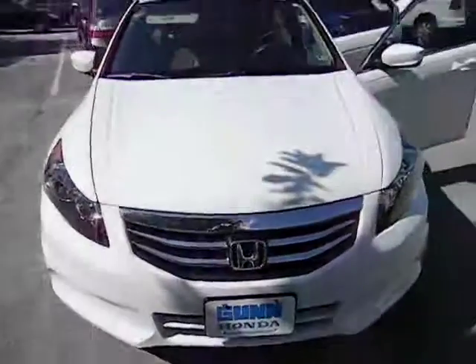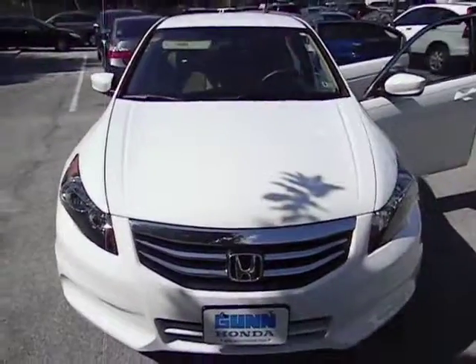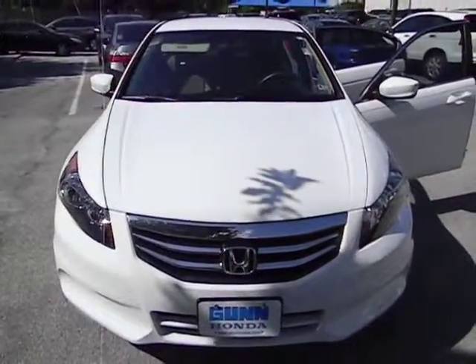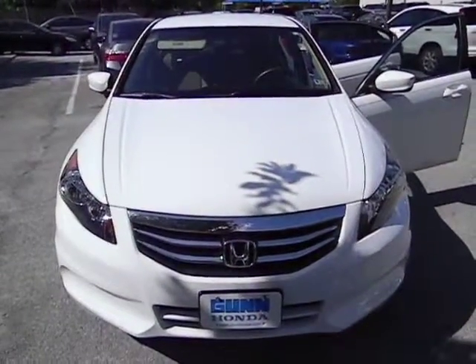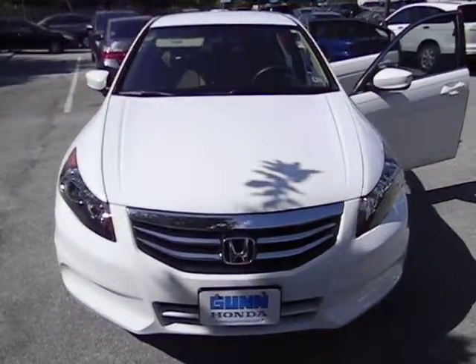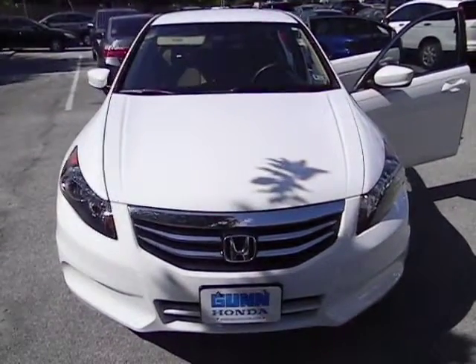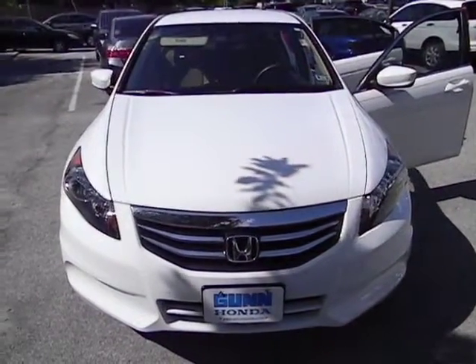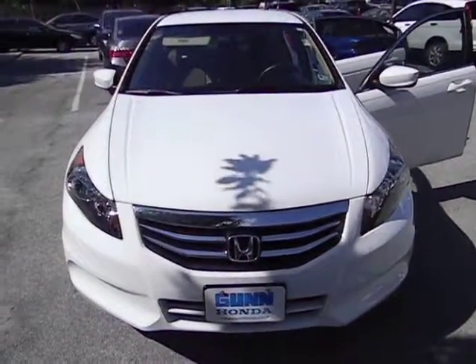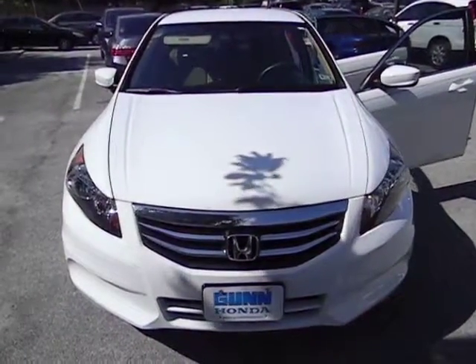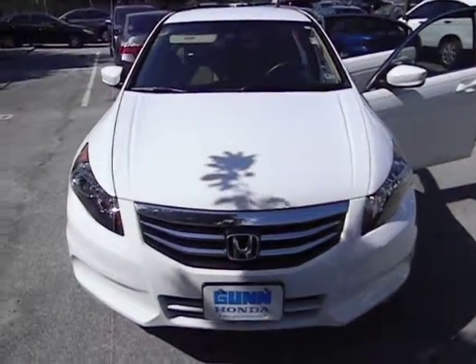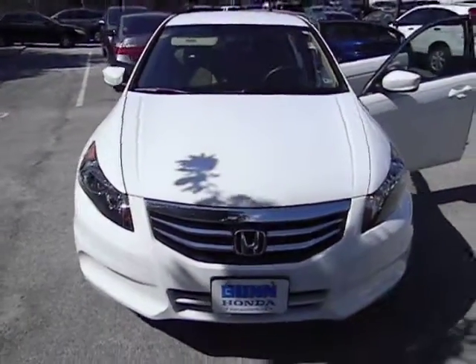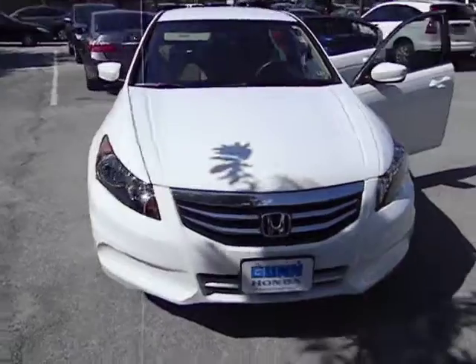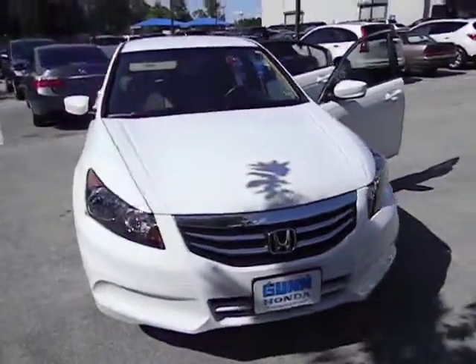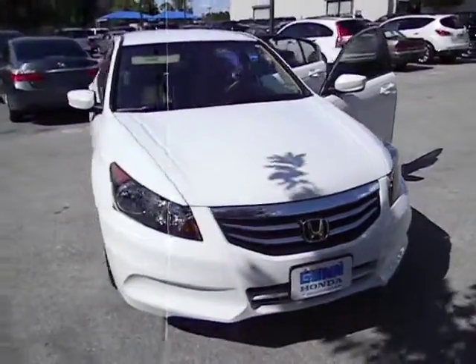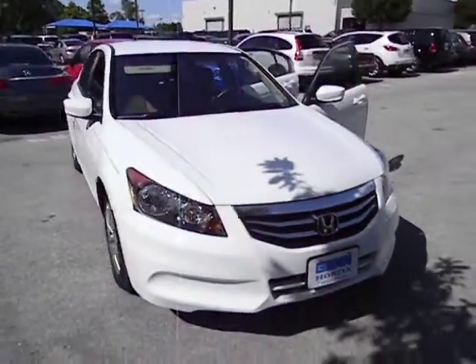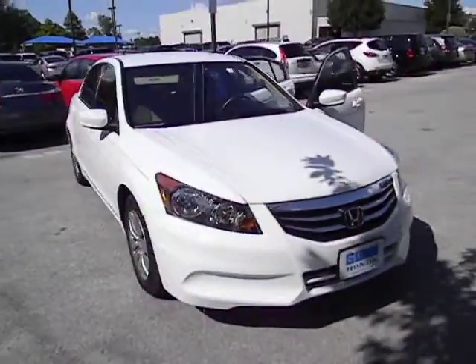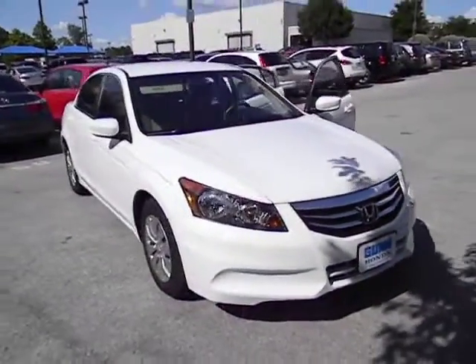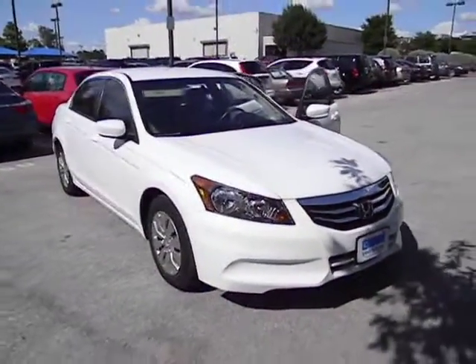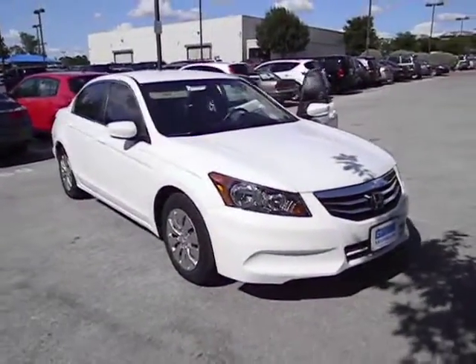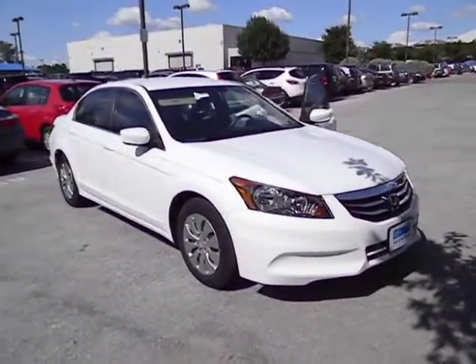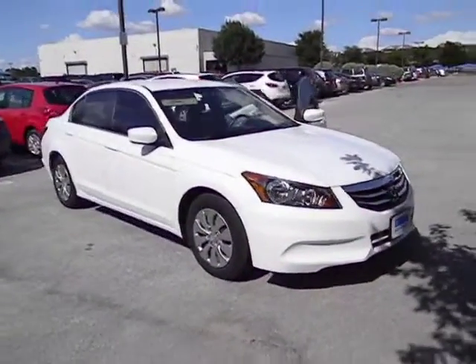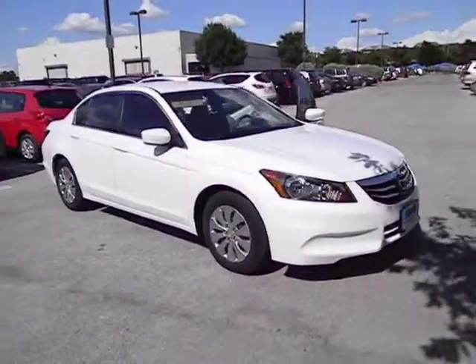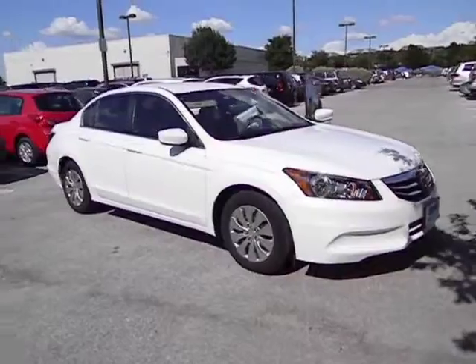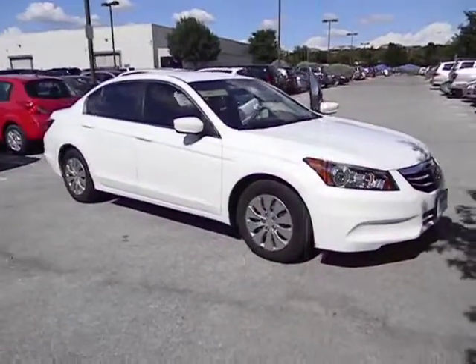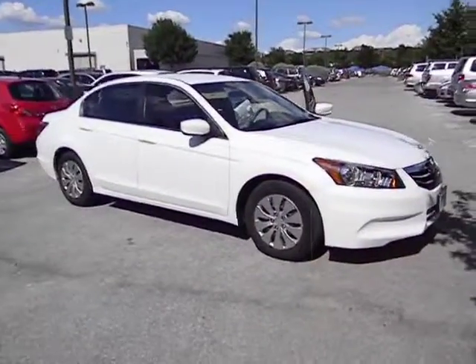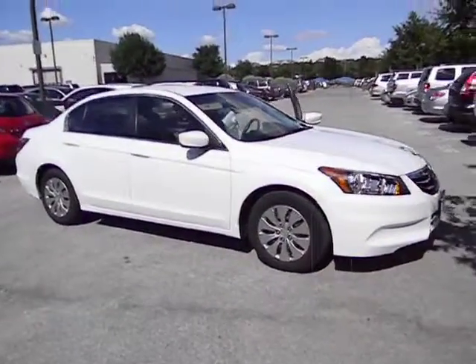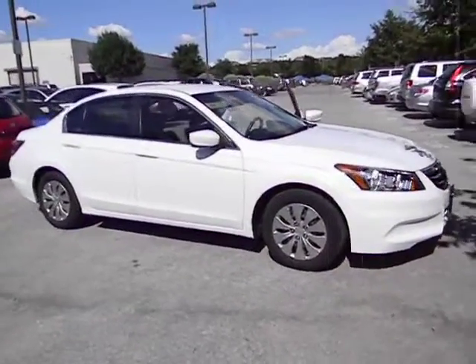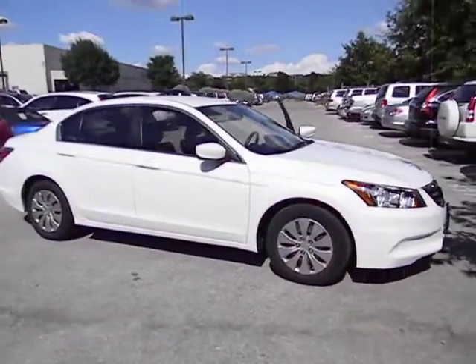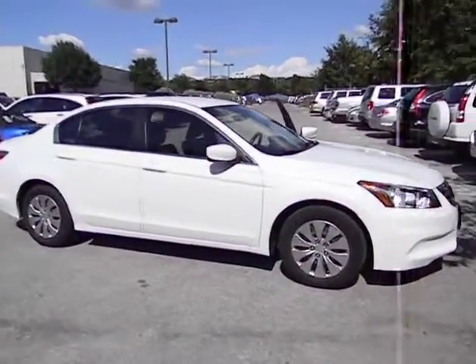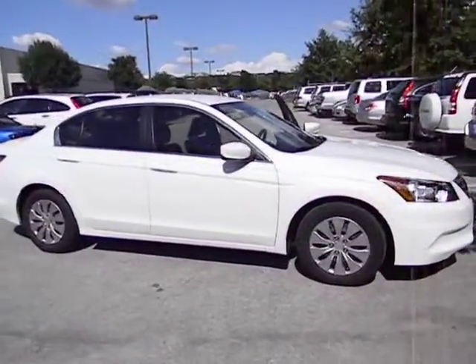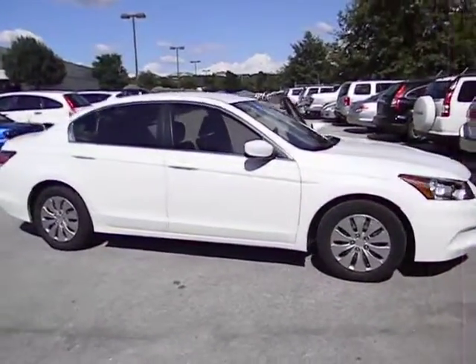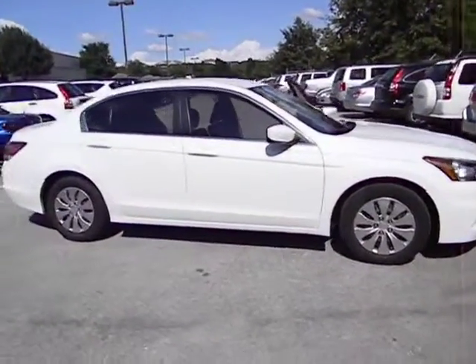2011 Accord — ingeniously simple, yet overflowing with luxury and technological creativity. All that and more in the Accord, priced below $20,000. This vehicle has less than 20,000 miles.